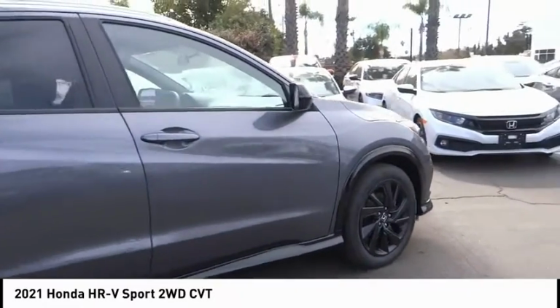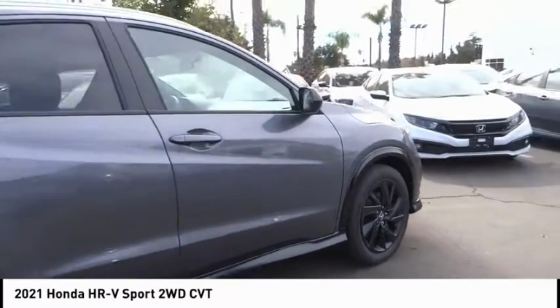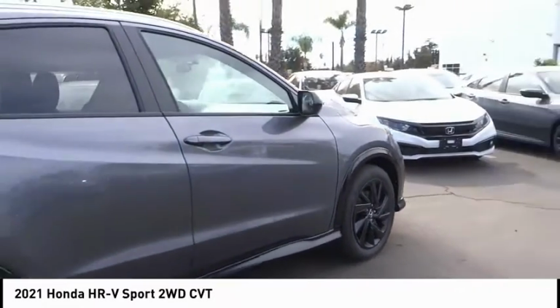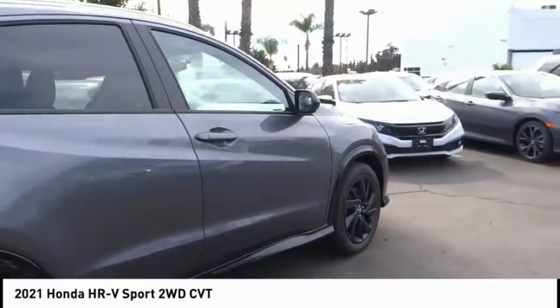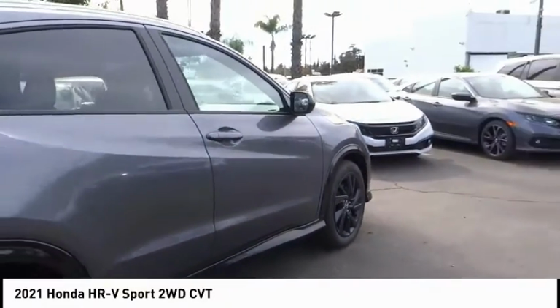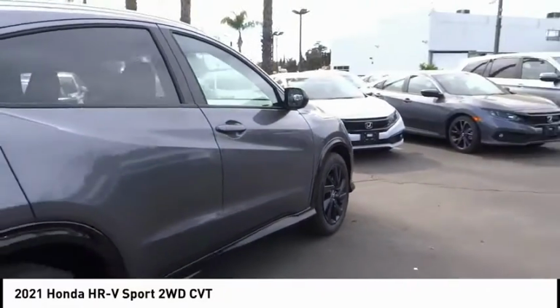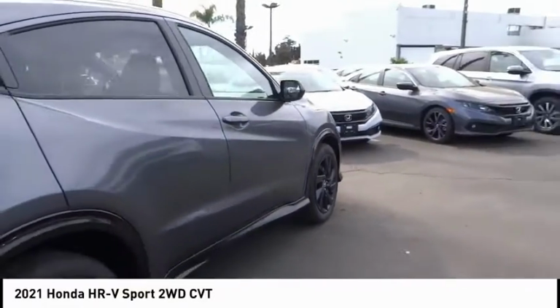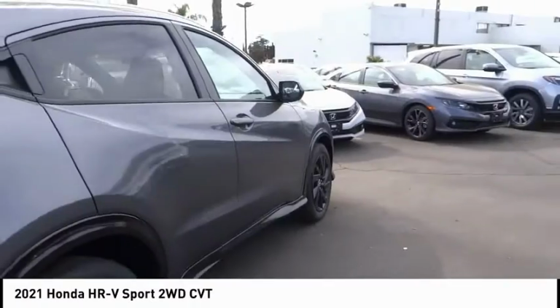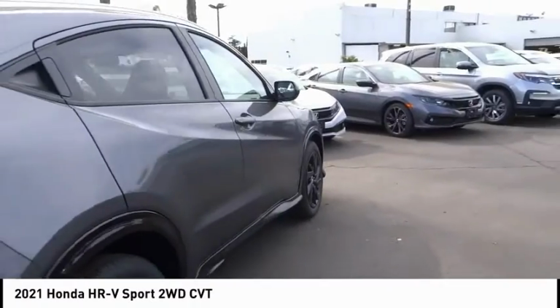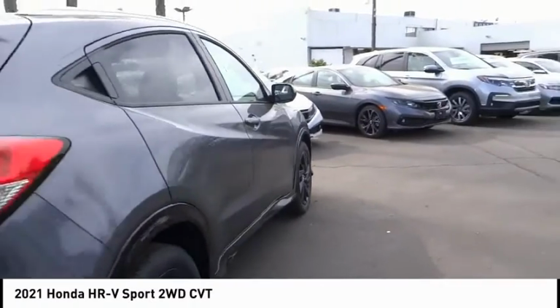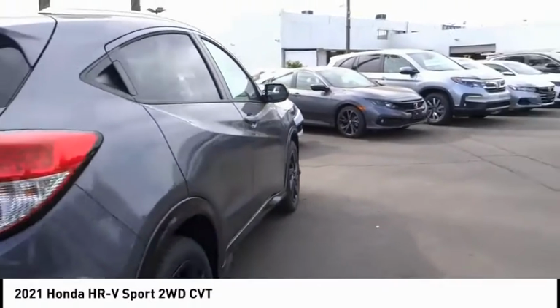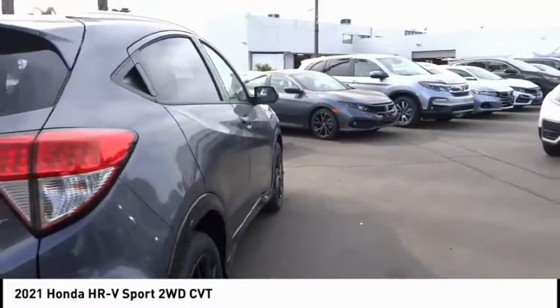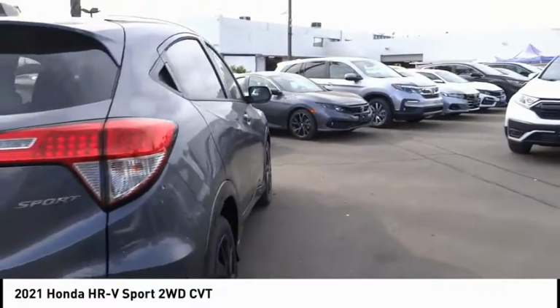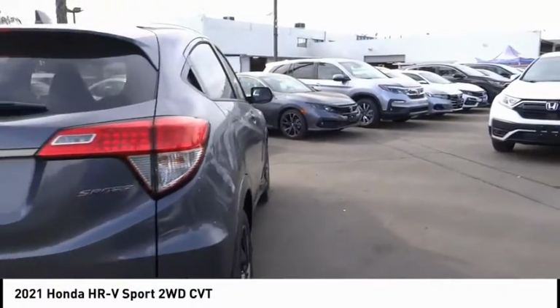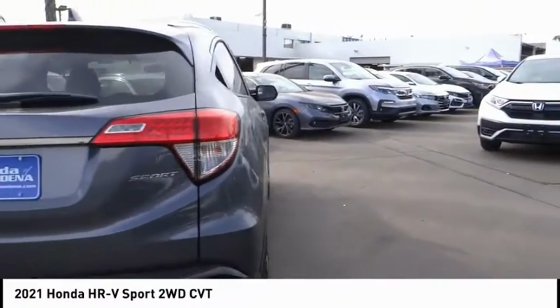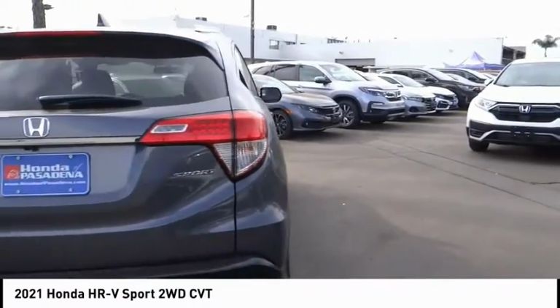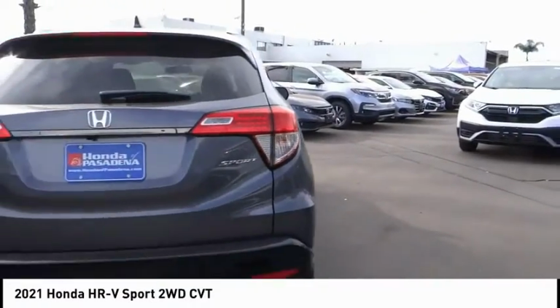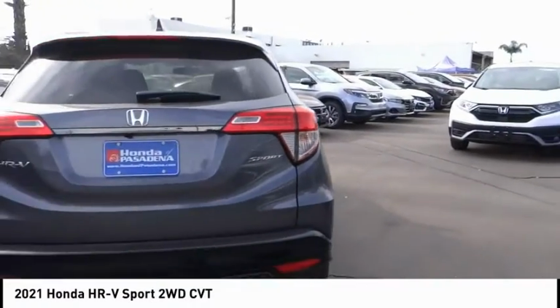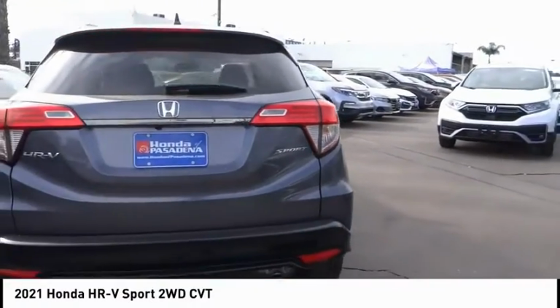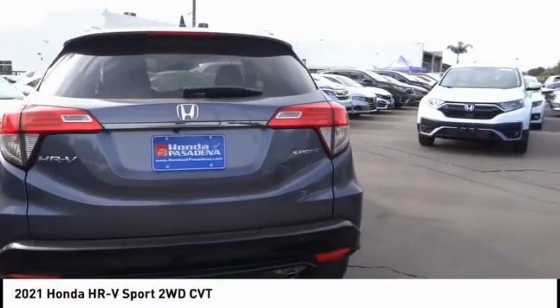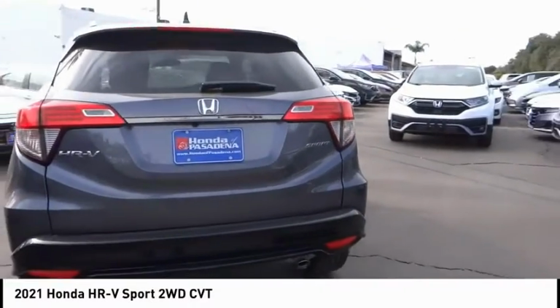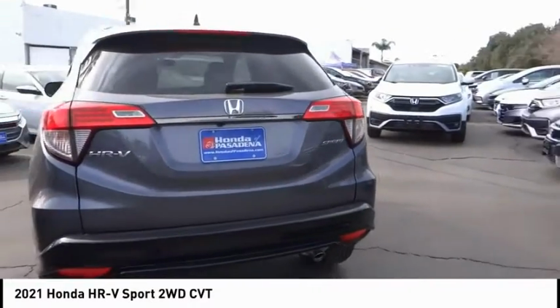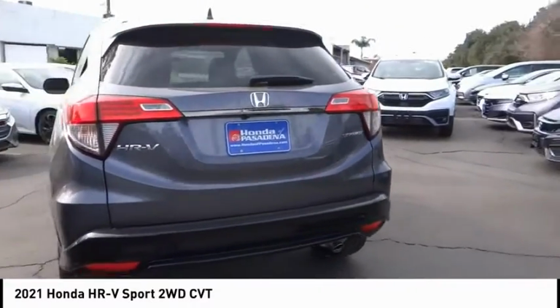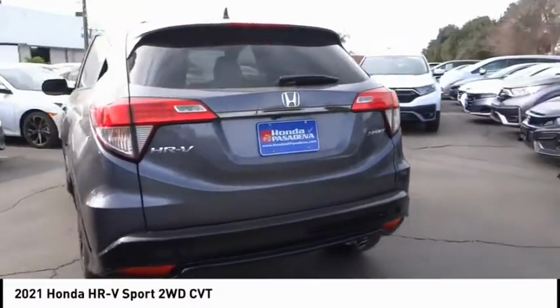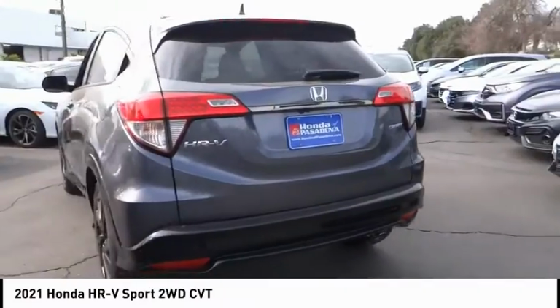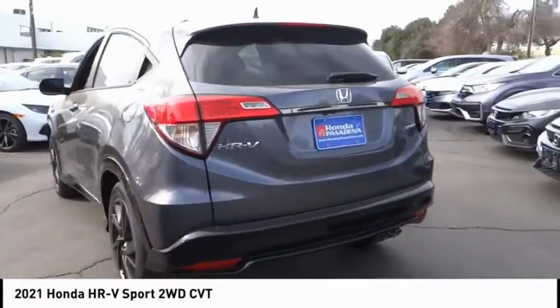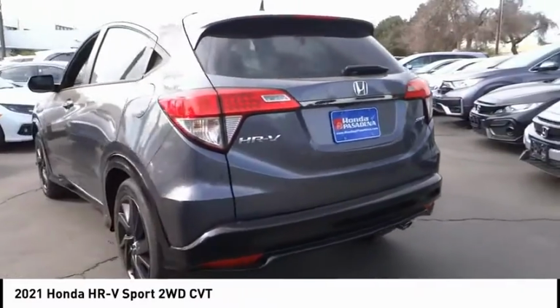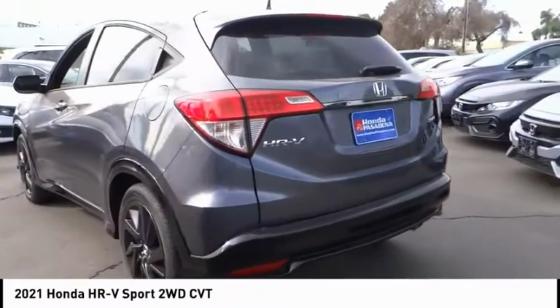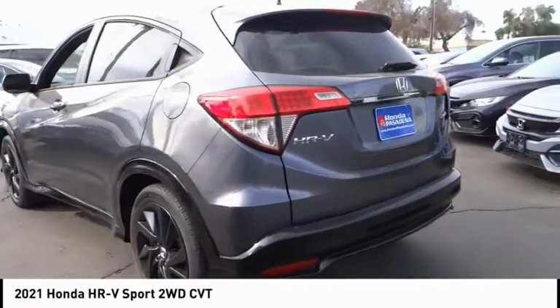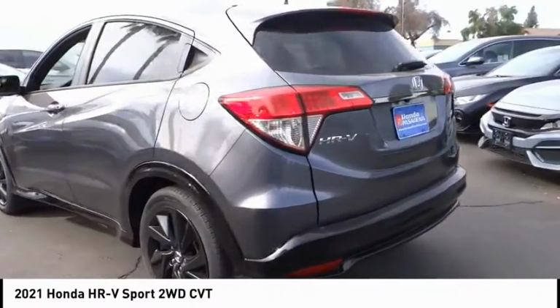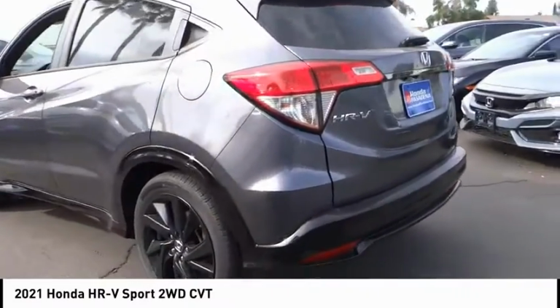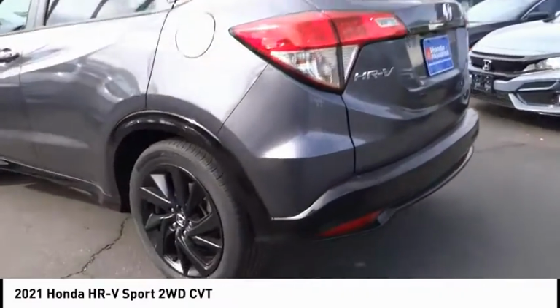The HR-V has a good looking exterior with a clean design. It comes with a well-tuned suspension and a handsome and flexible interior with tons of options to choose from.